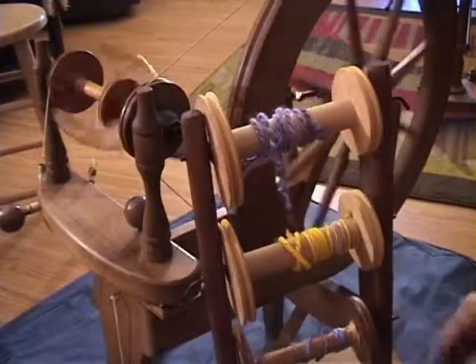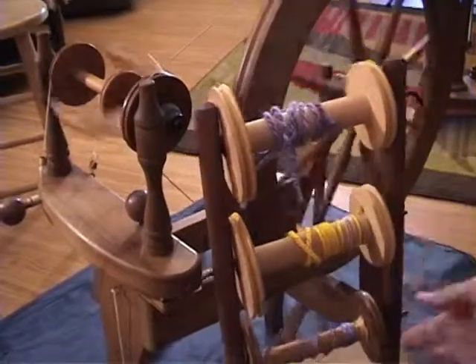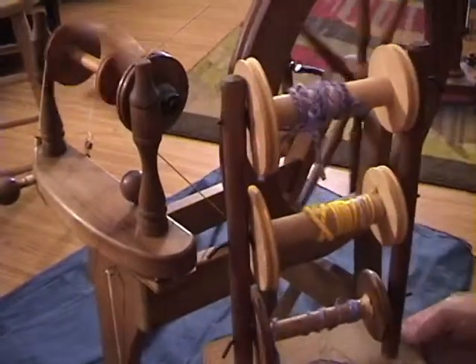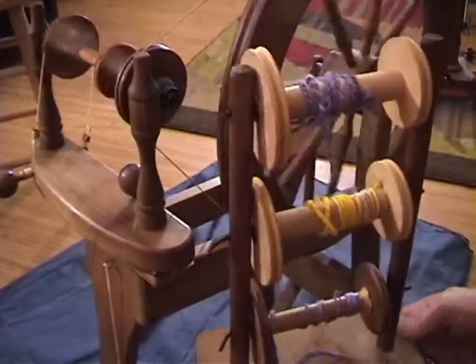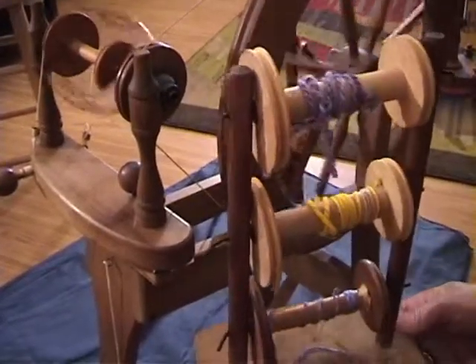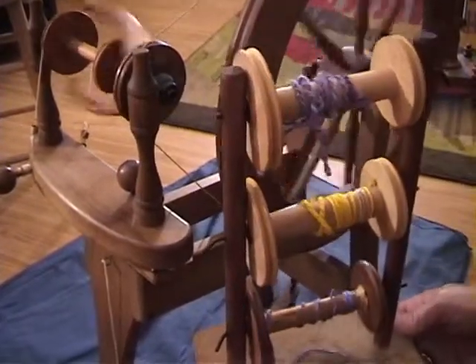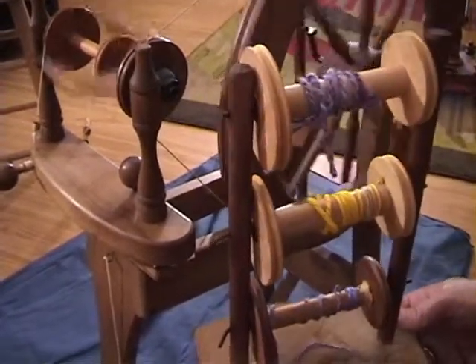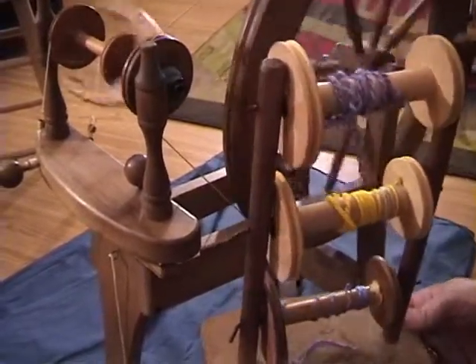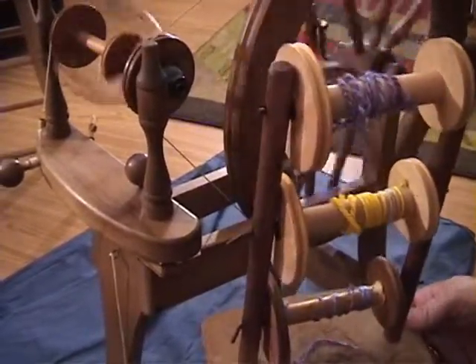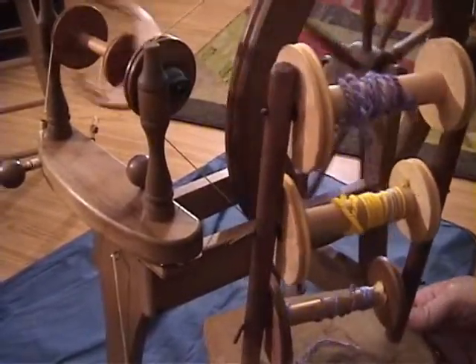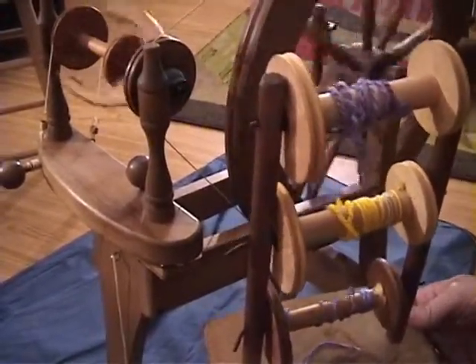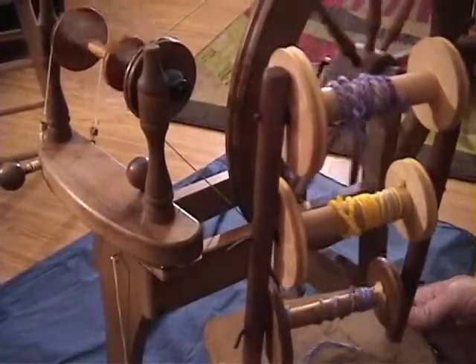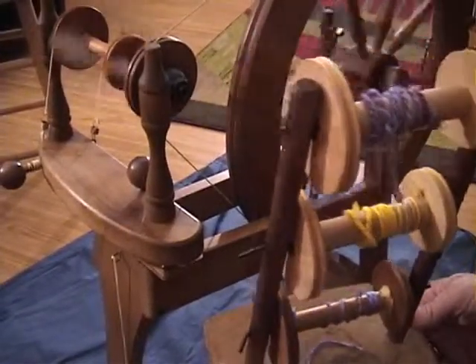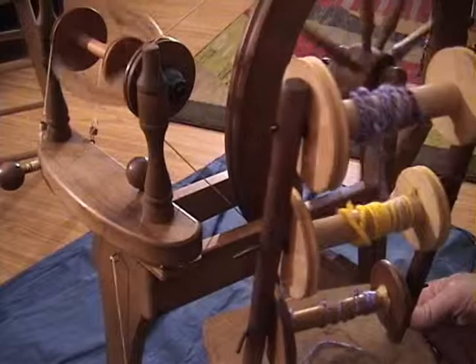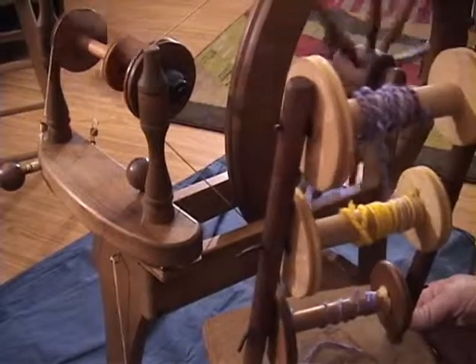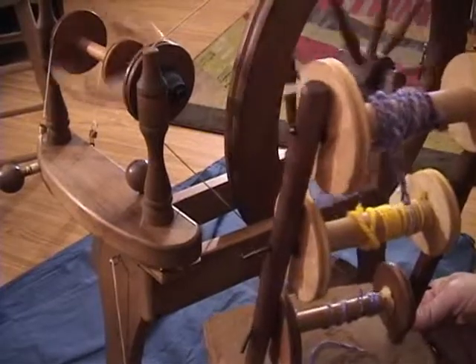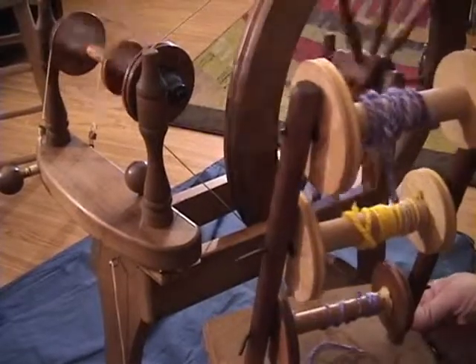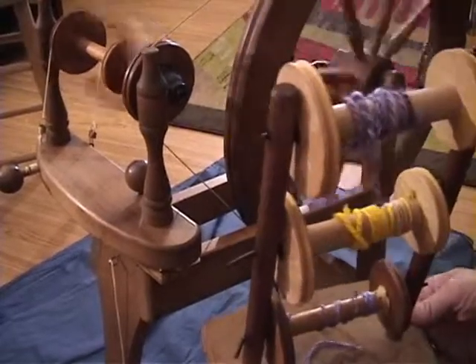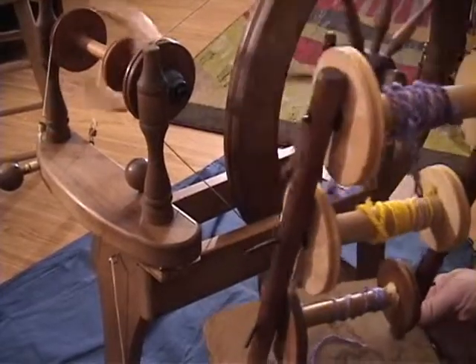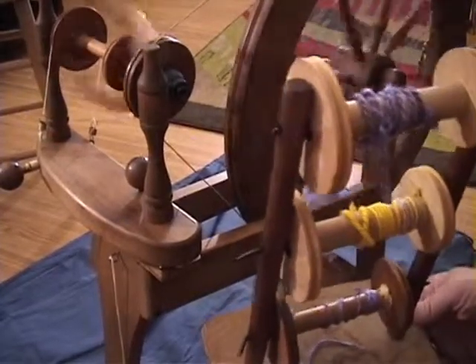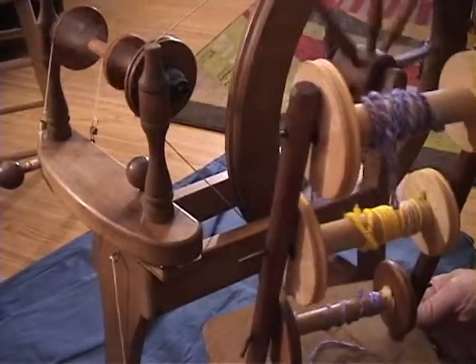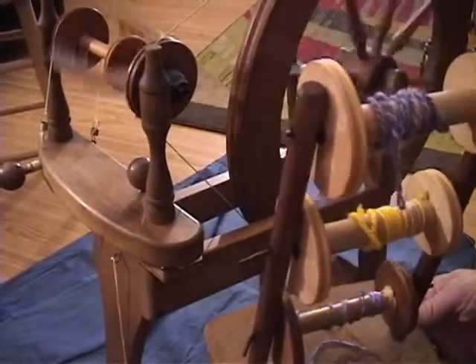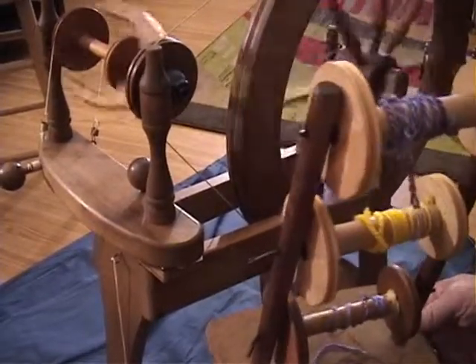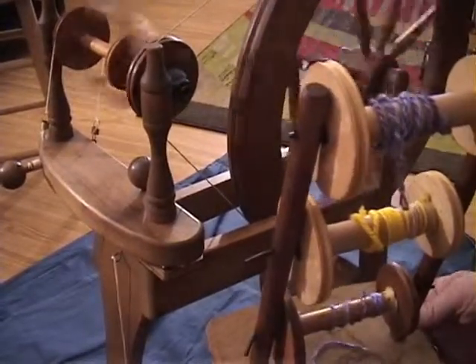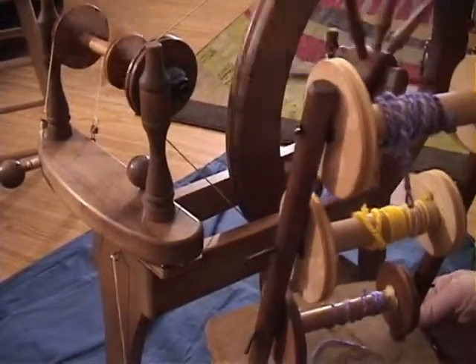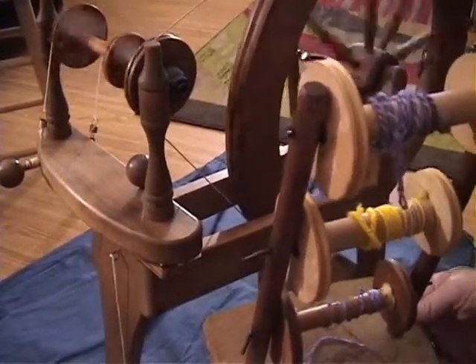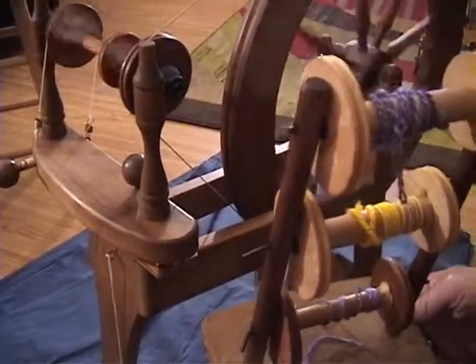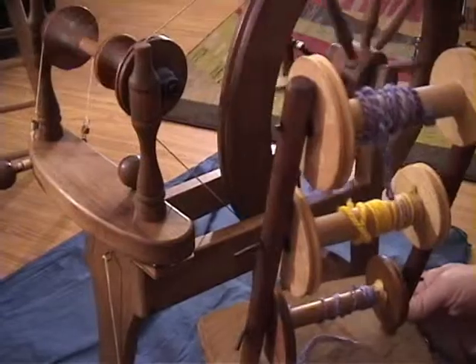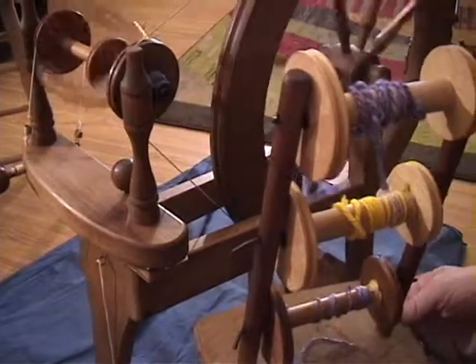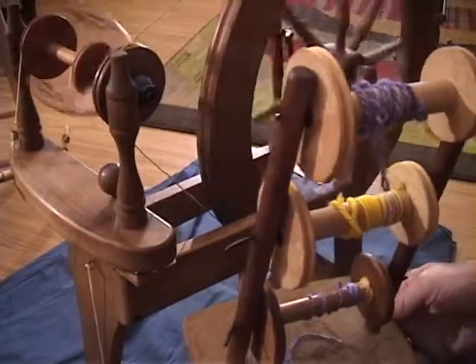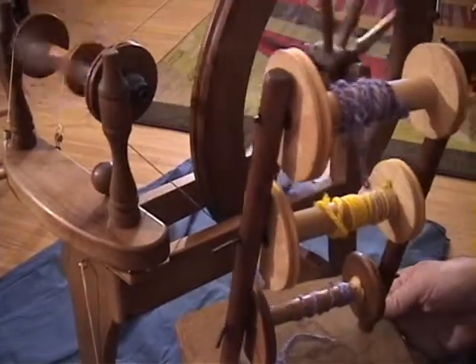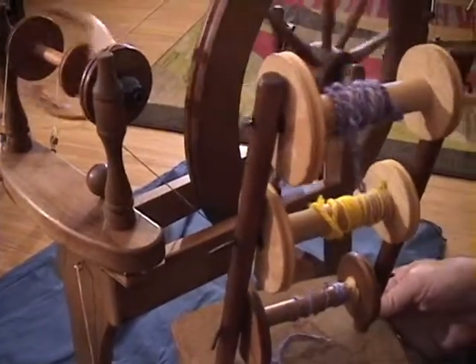It's a little early to be talking about plying, but I just wanted you to understand why I want you to learn how to treadle counterclockwise as well as clockwise. That's it — we're done with this lesson.